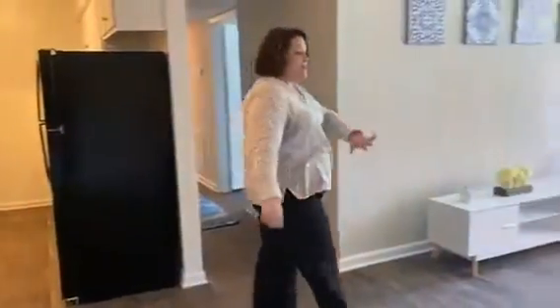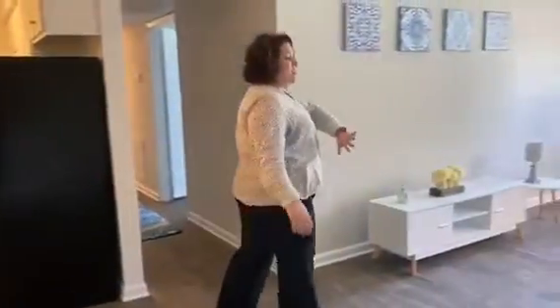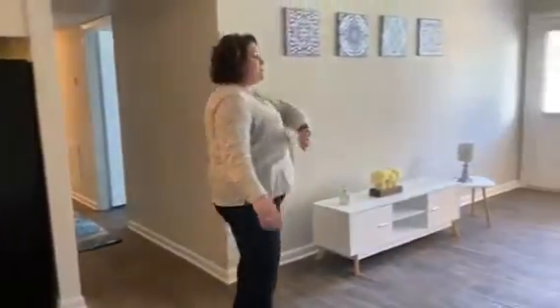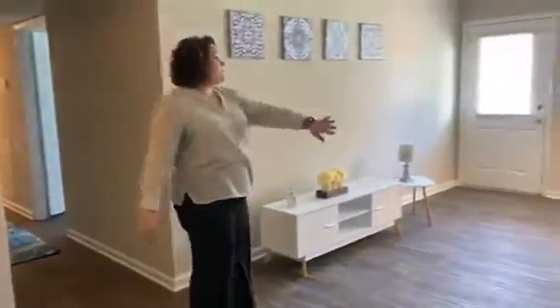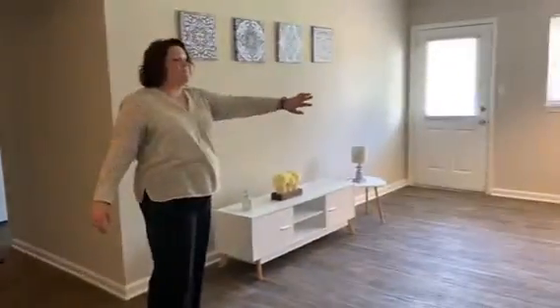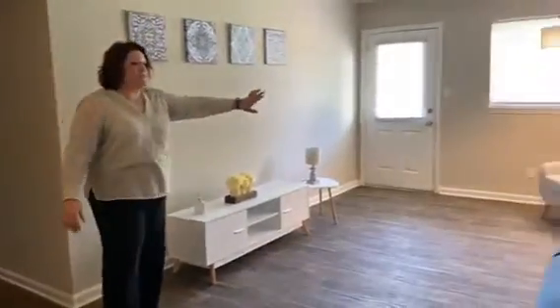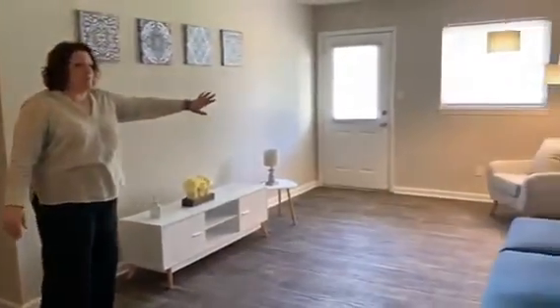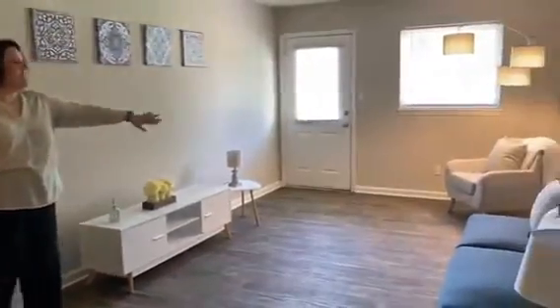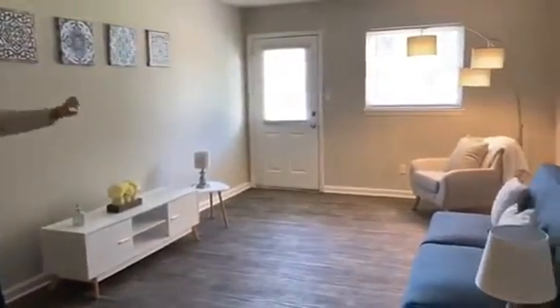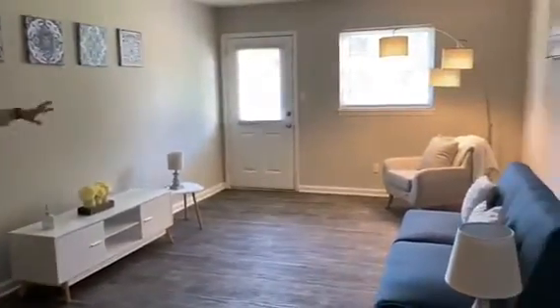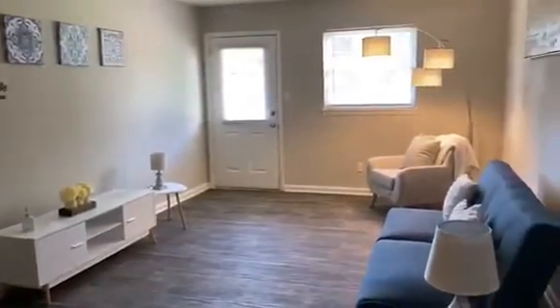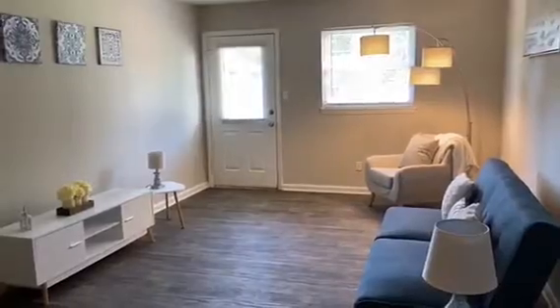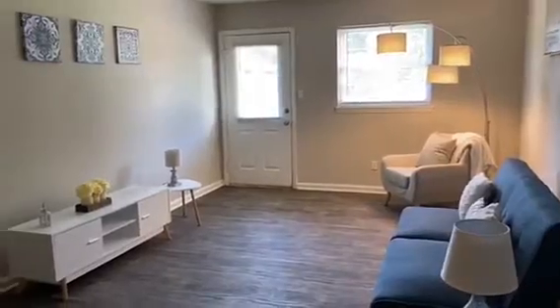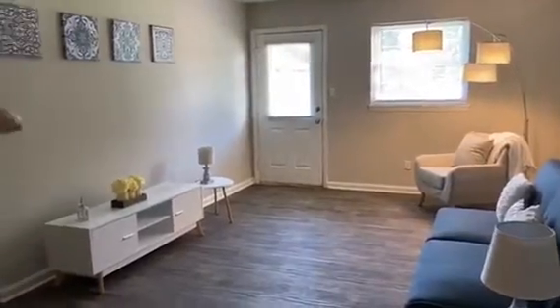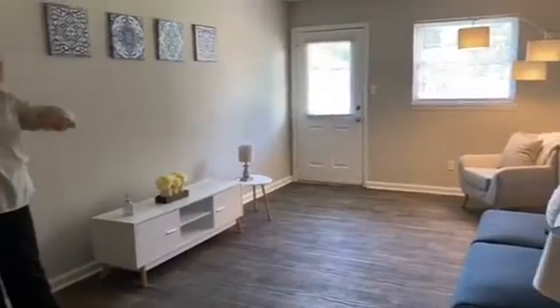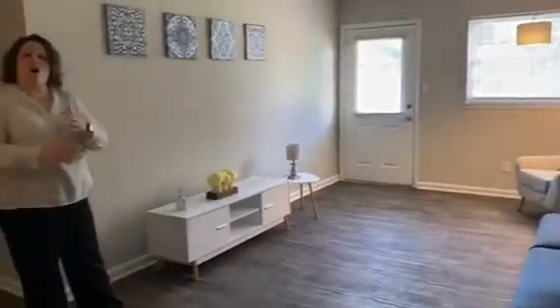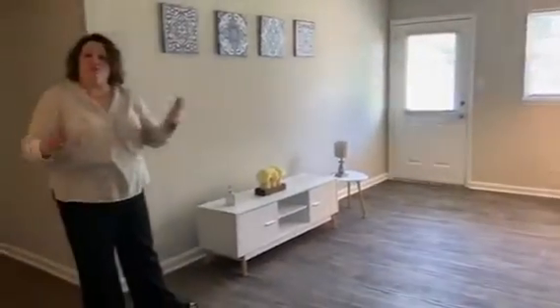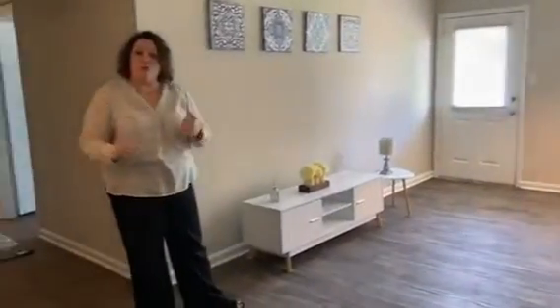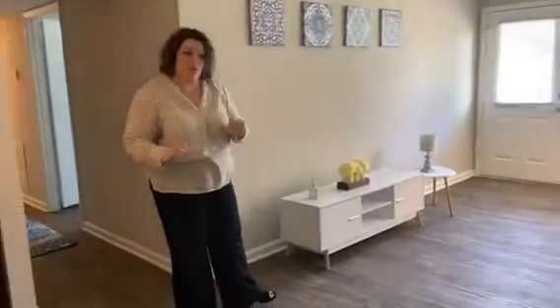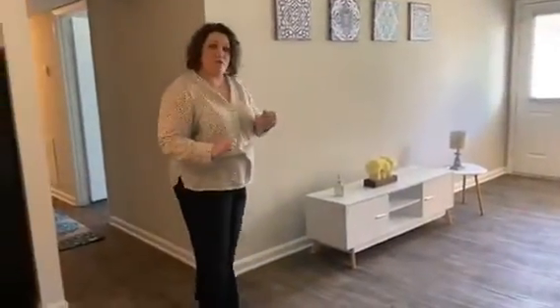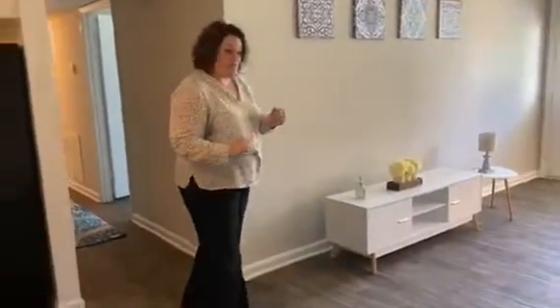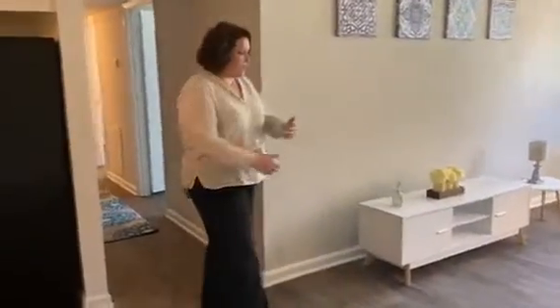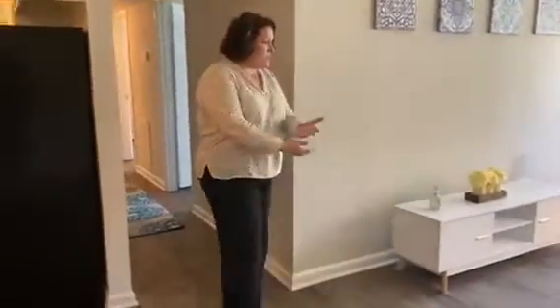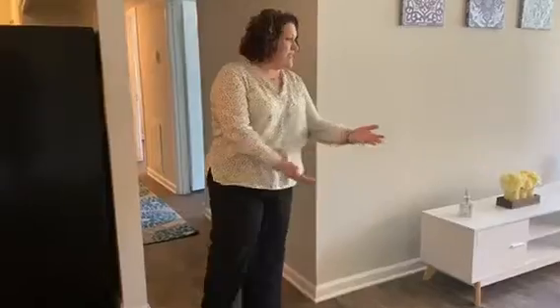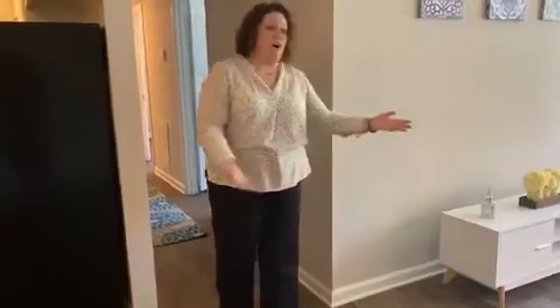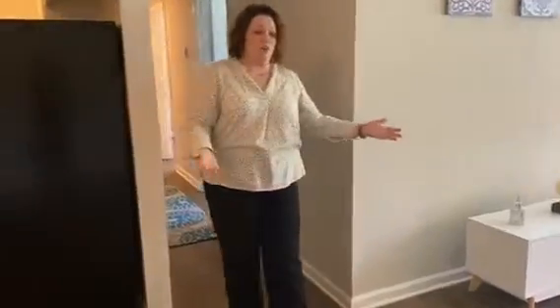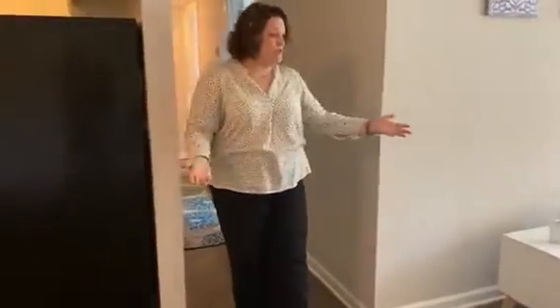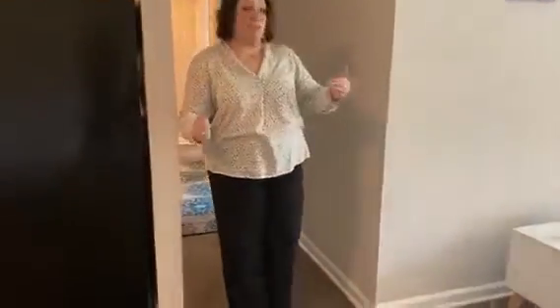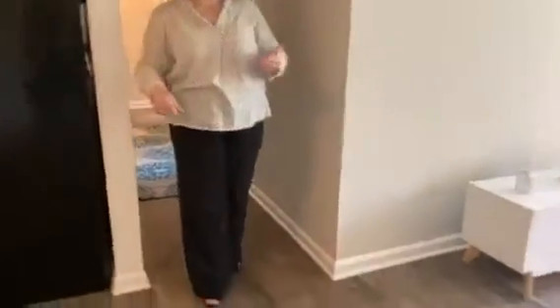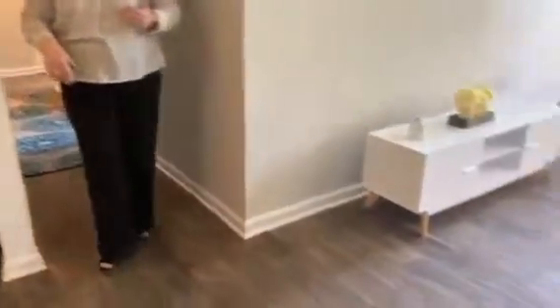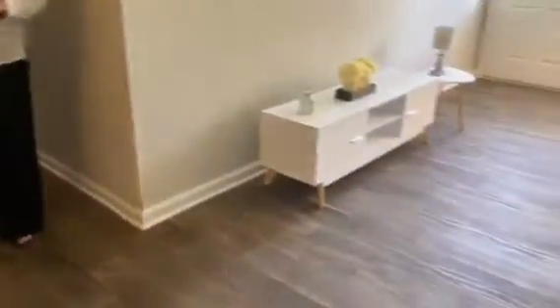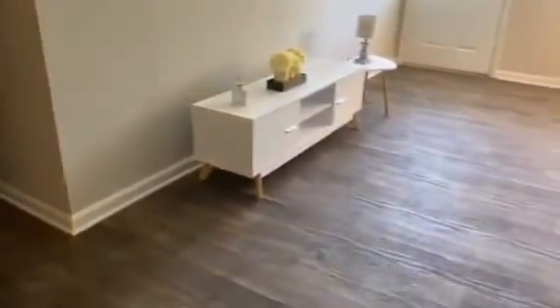Right here, you've got plenty of living room space to have whatever couch and chairs you may need. All of our apartment homes are going to be fully renovated, so as you can see, our new flooring is throughout the entire apartment home.